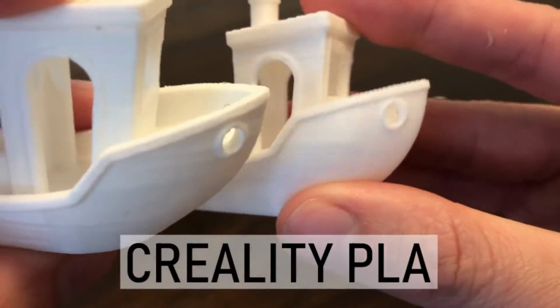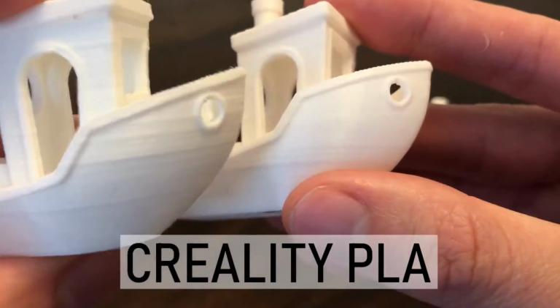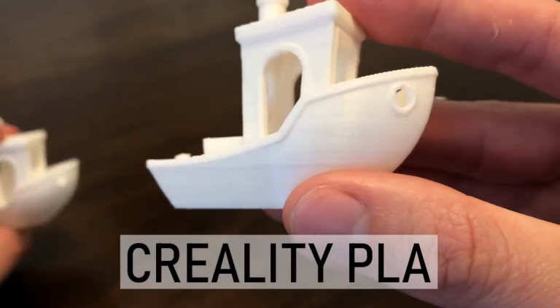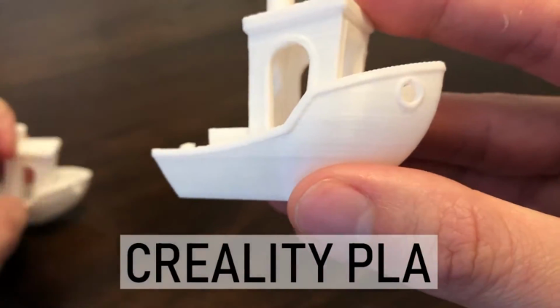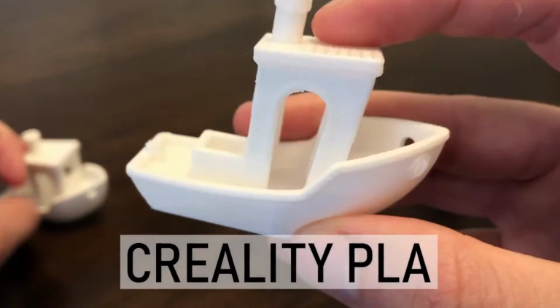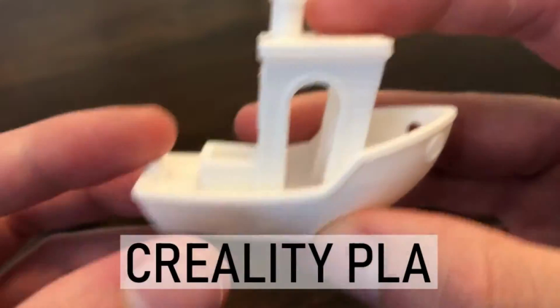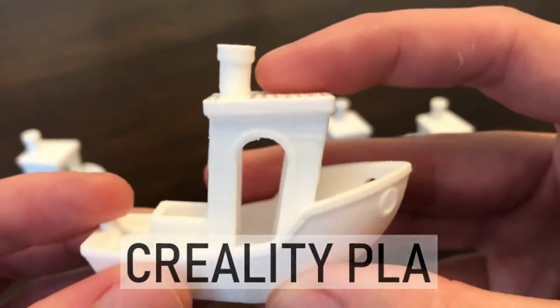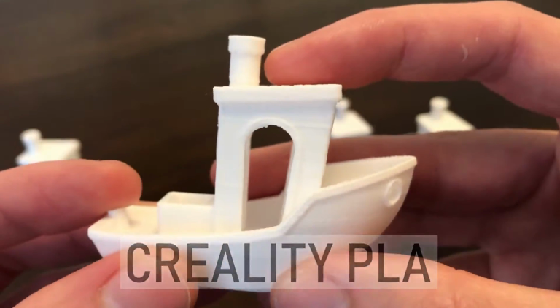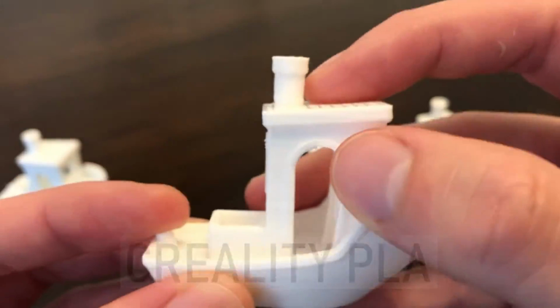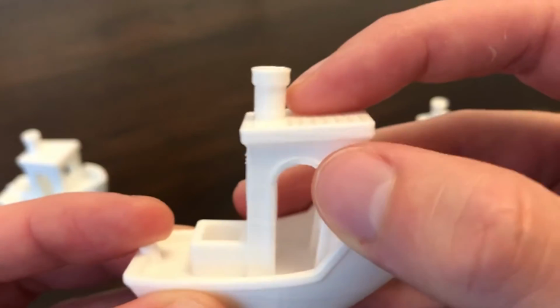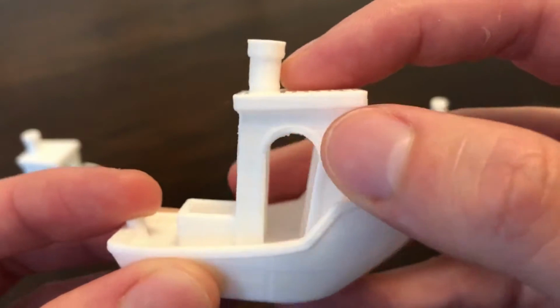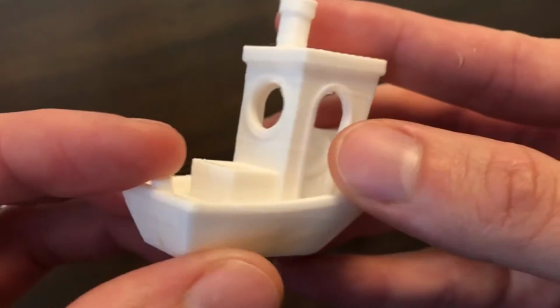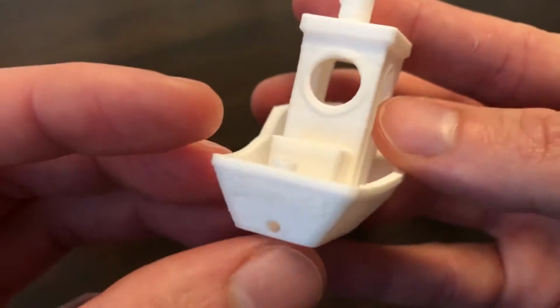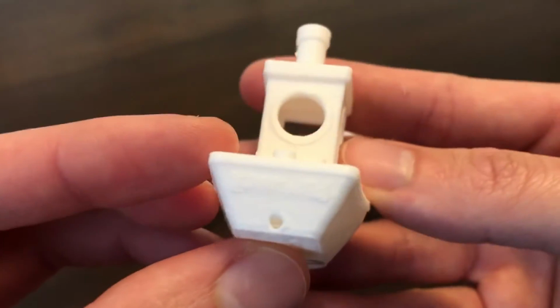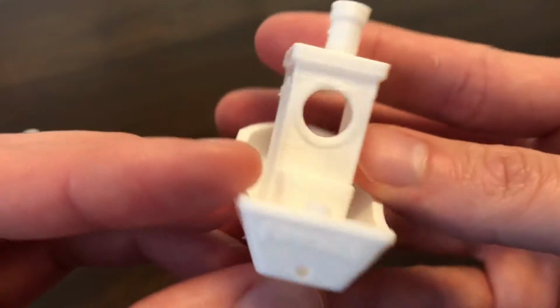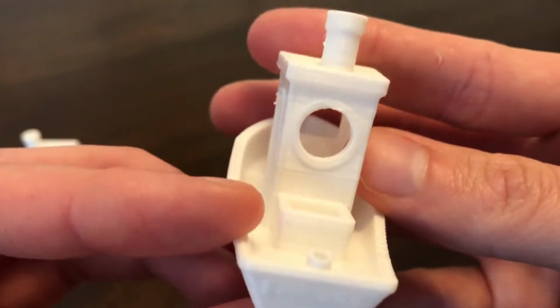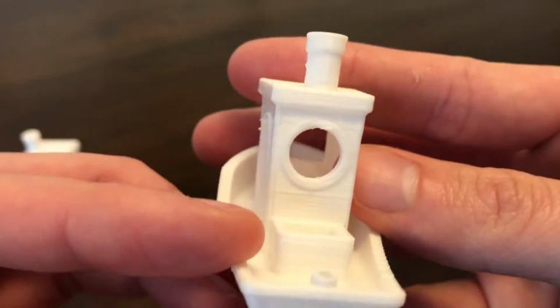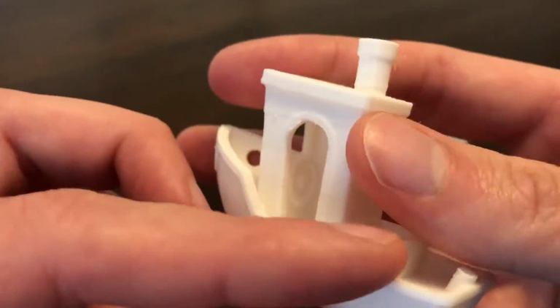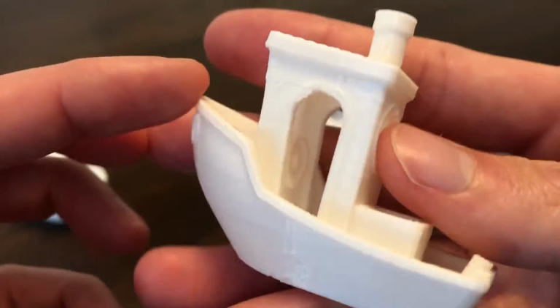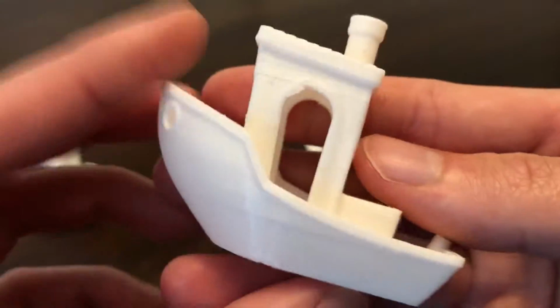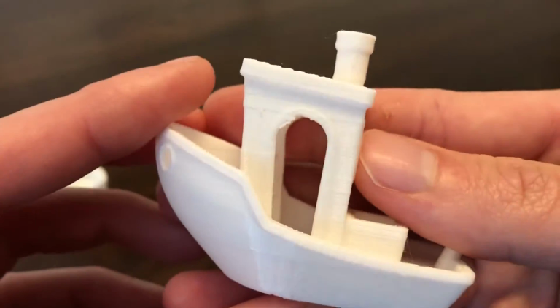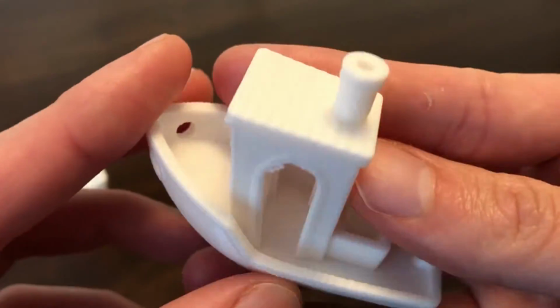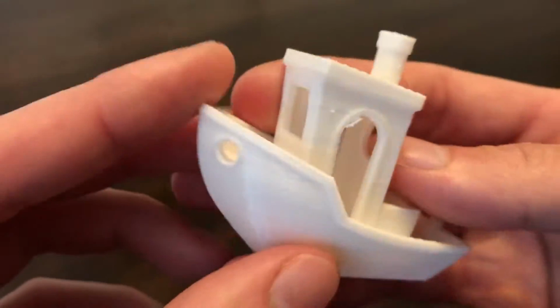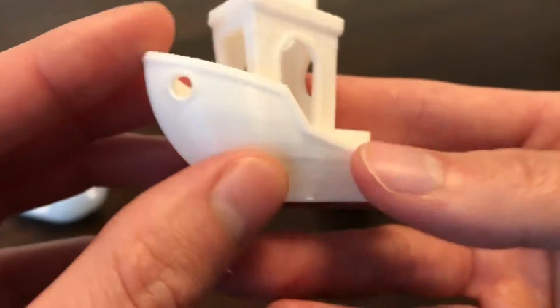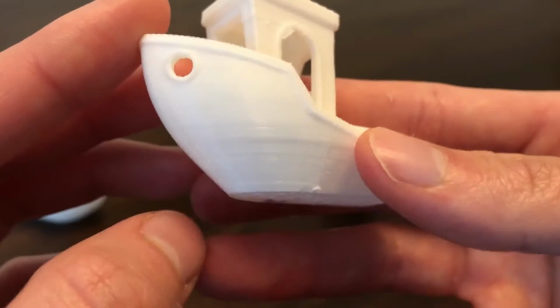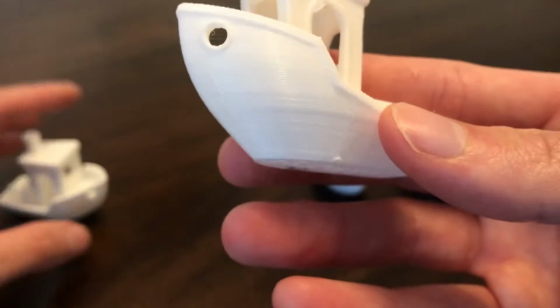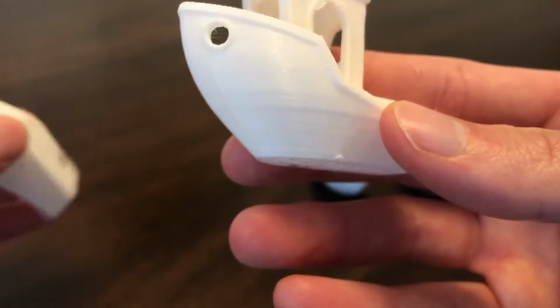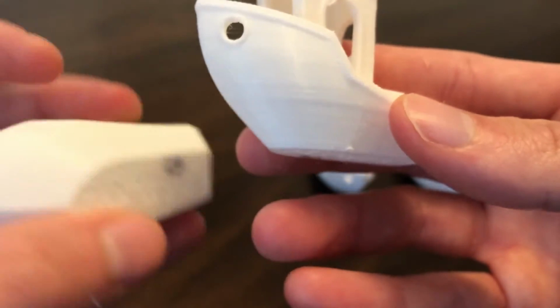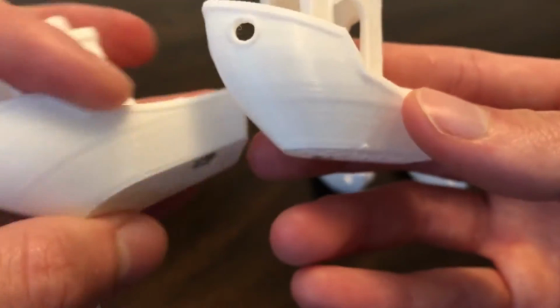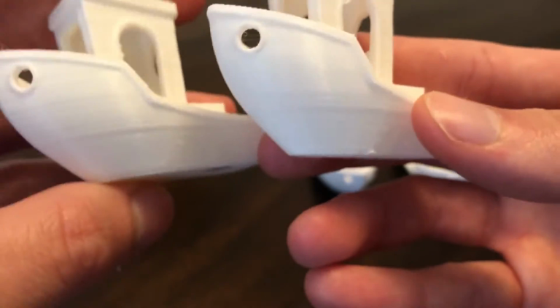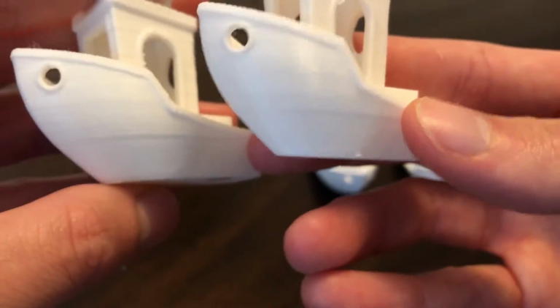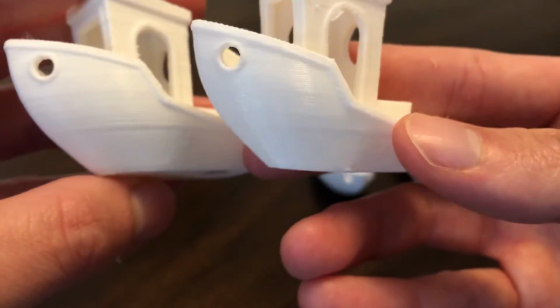Moving over to the Creality filament, it looks a bit neater and the lines due to ringing are actually less noticeable. This could be because of the color and texture of the filament, but honestly, all the small details look a little bit better as well.